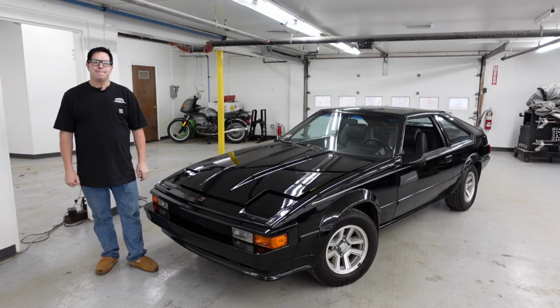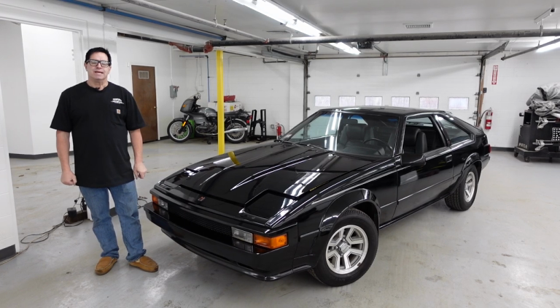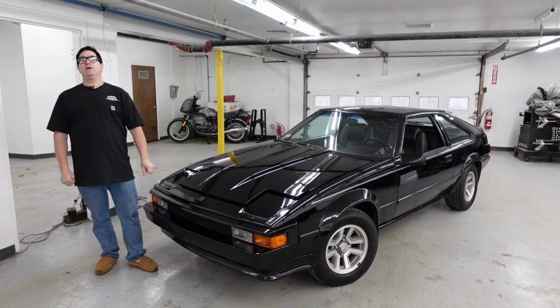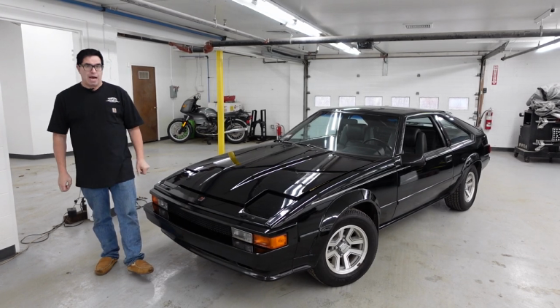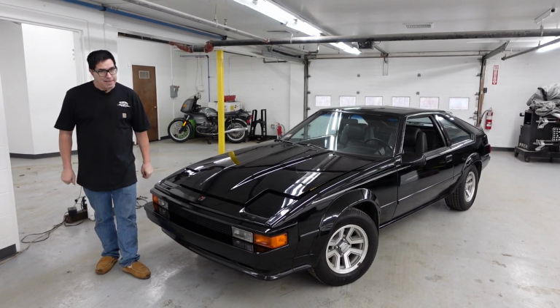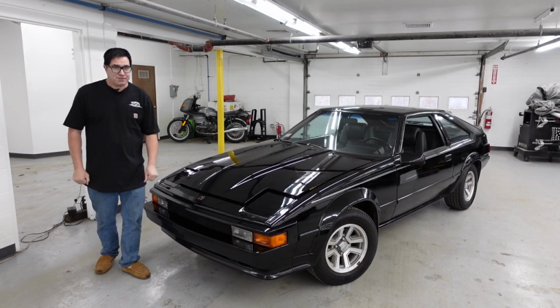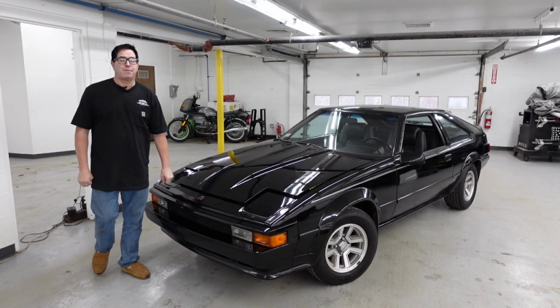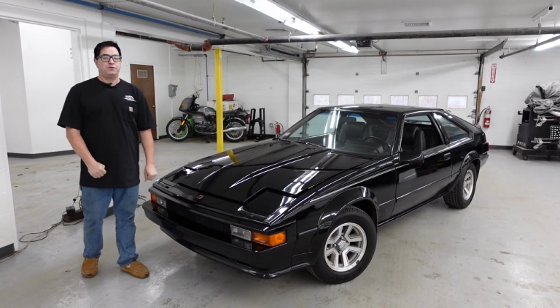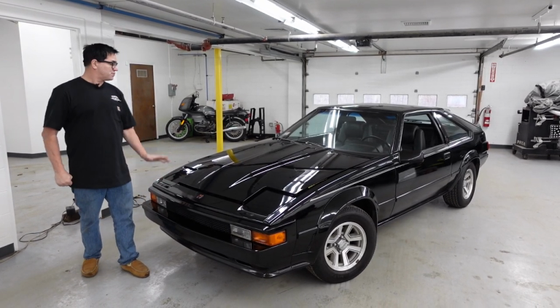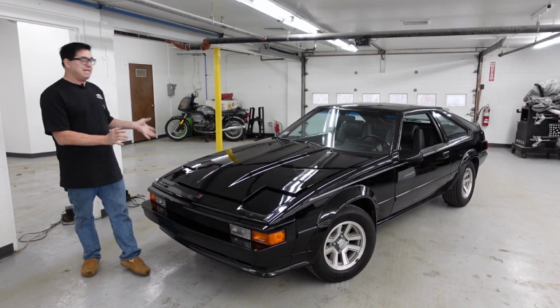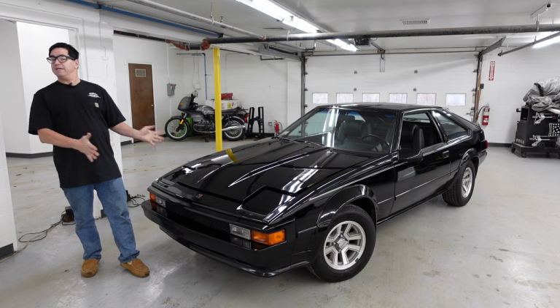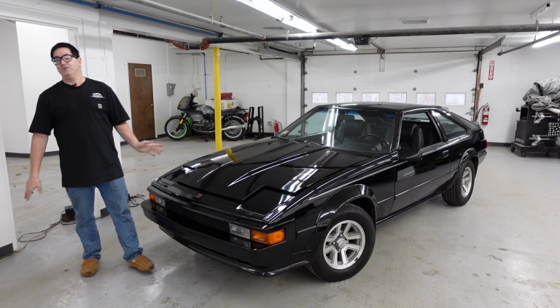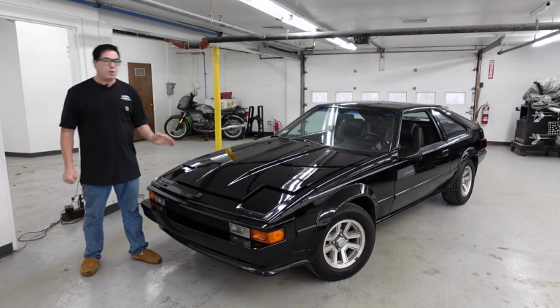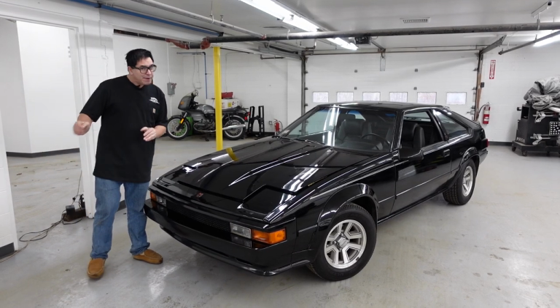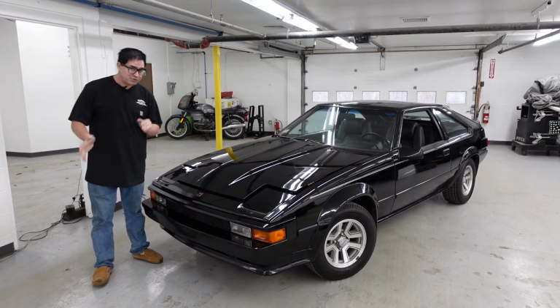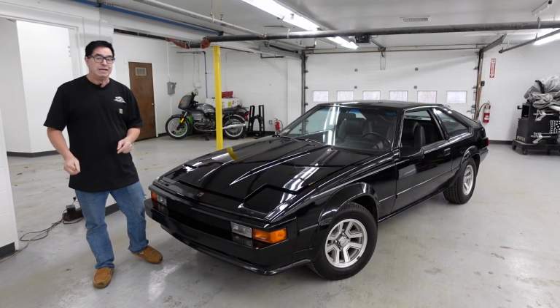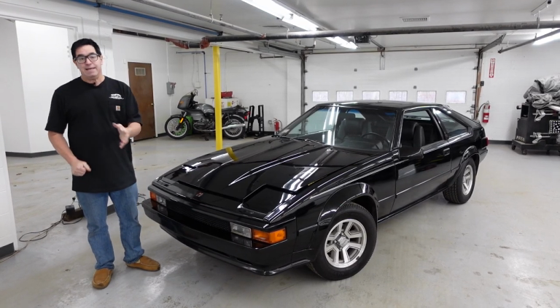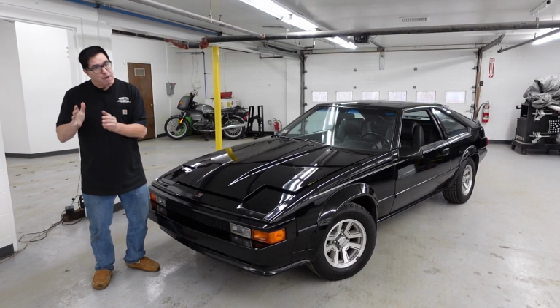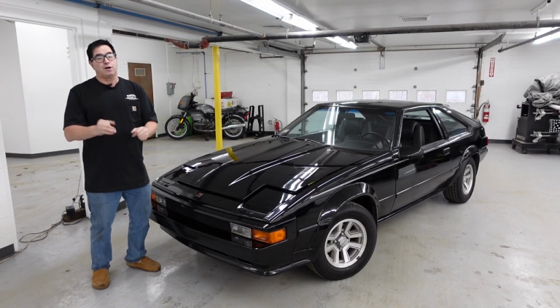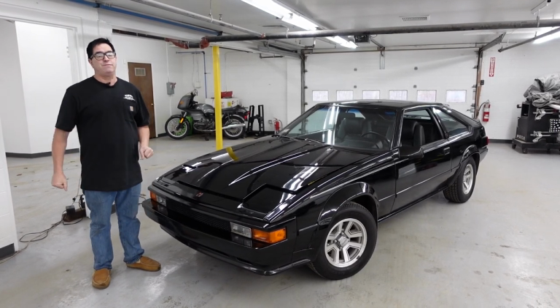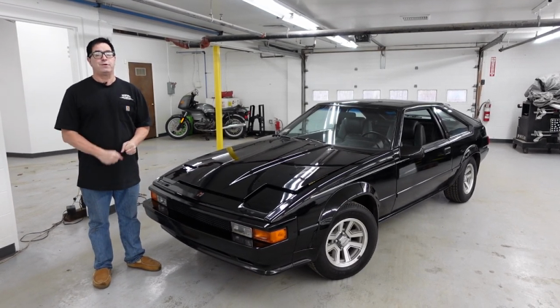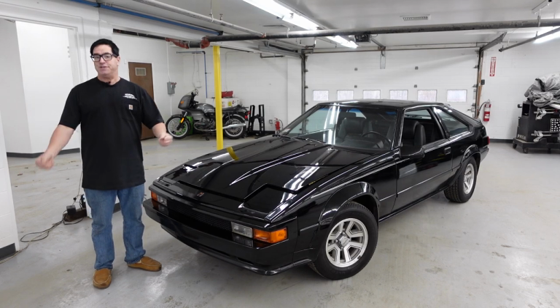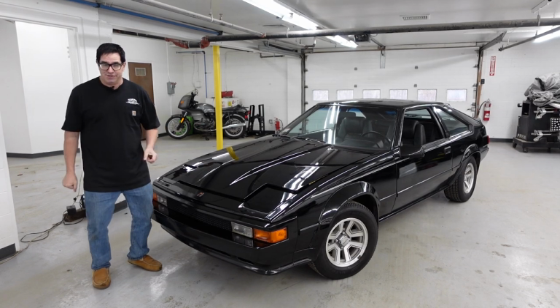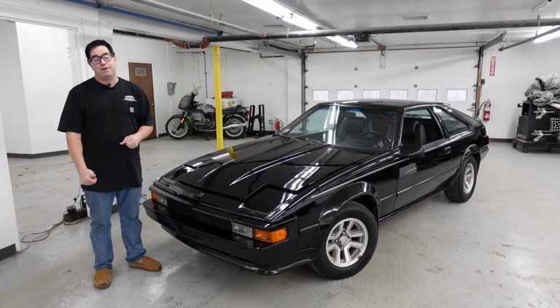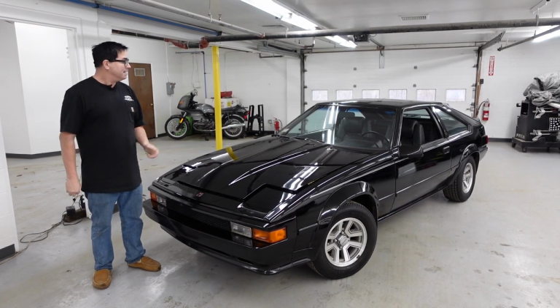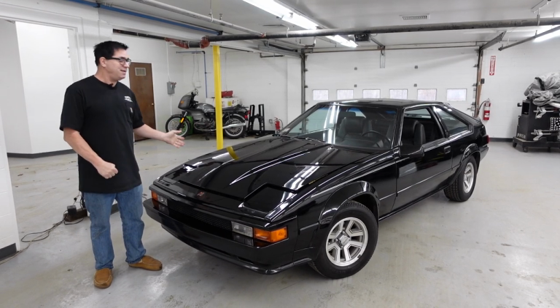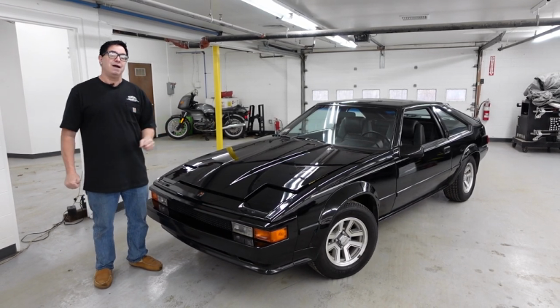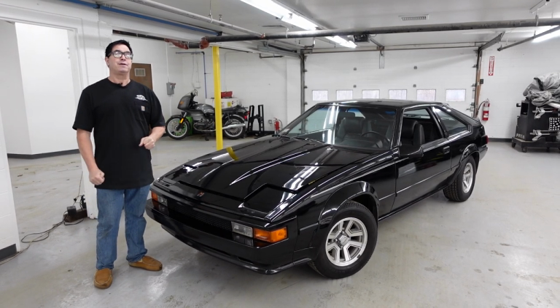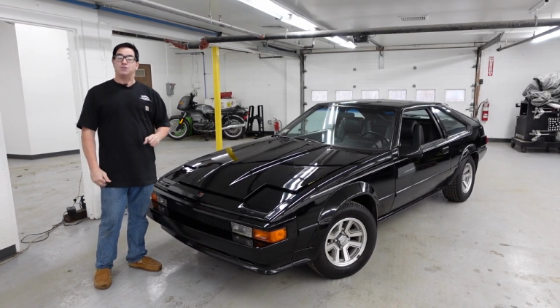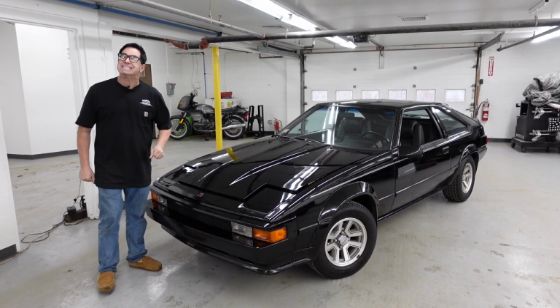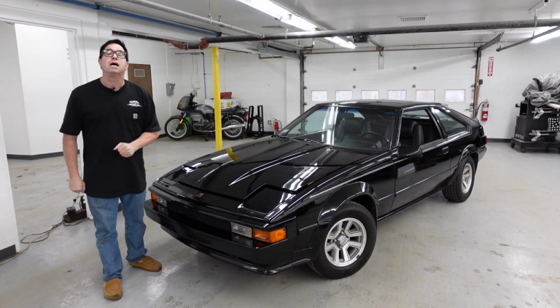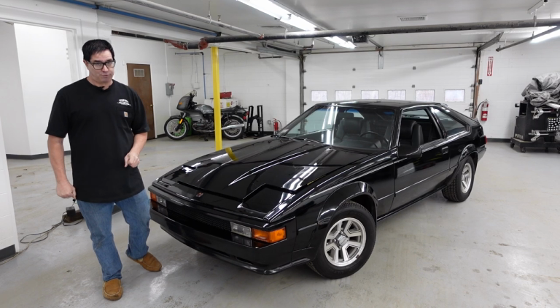Steve Mignone here at High Octane Classics in Auburn, Massachusetts with something interesting and unusual. It's not an American muscle car, but it is a muscle car, at least if you consider it by 1980s standards. It's a 1985 Toyota Celica Supra.